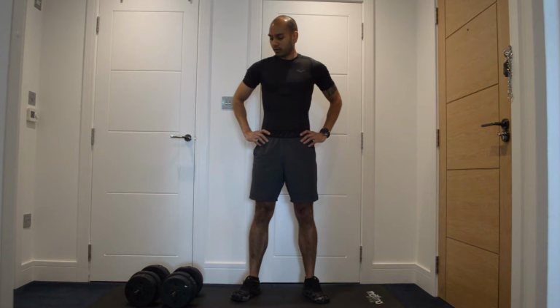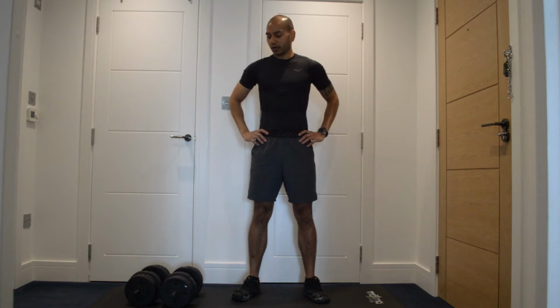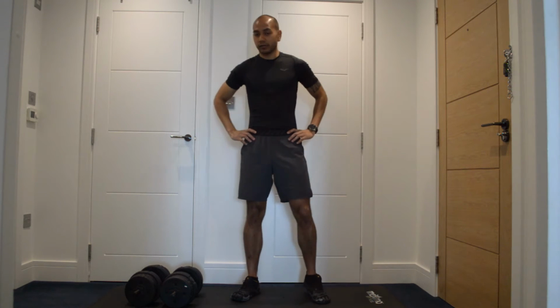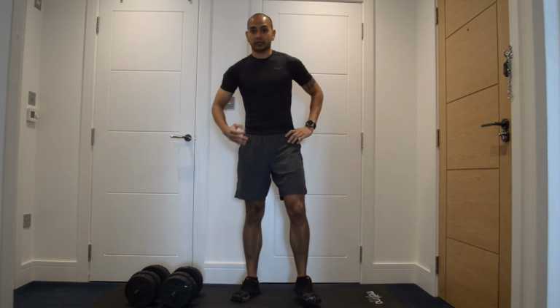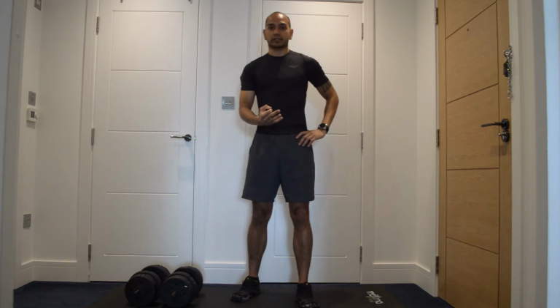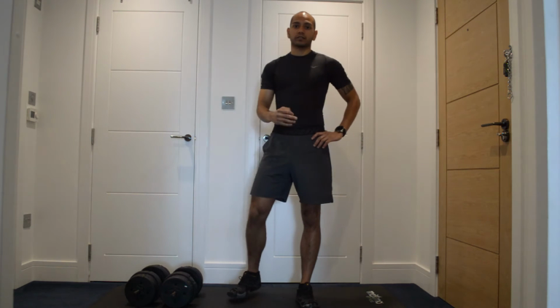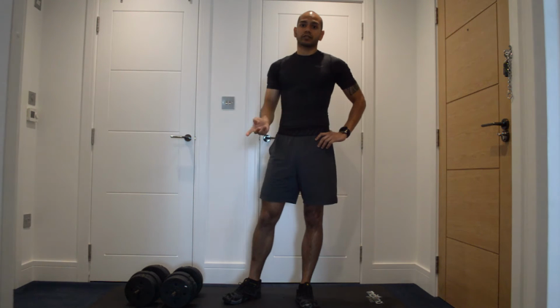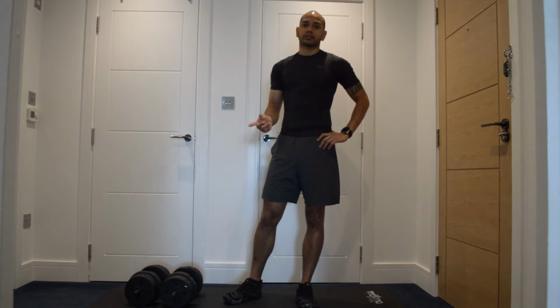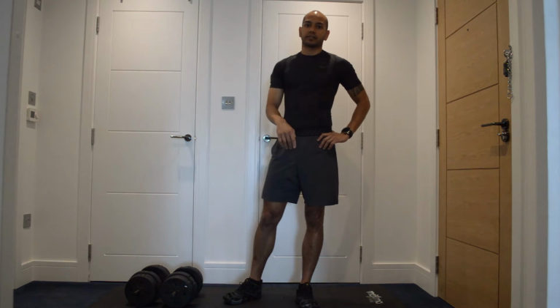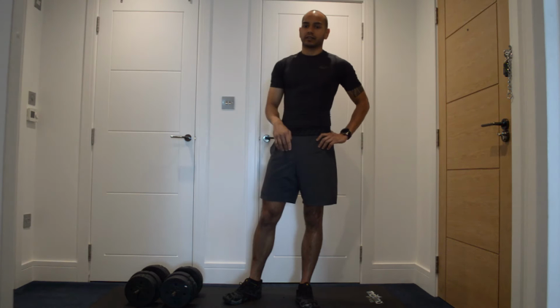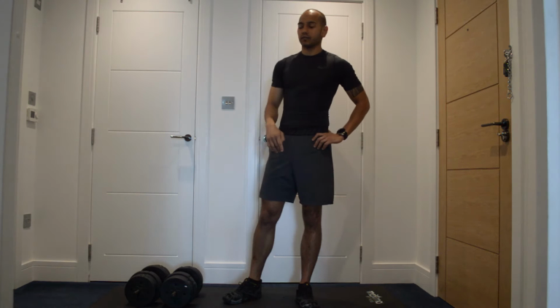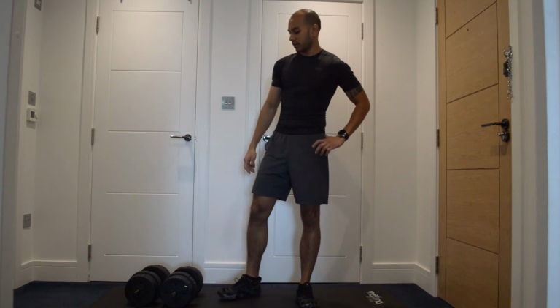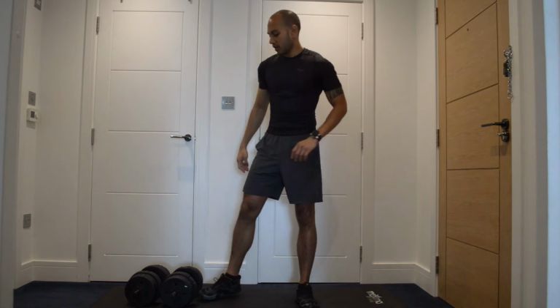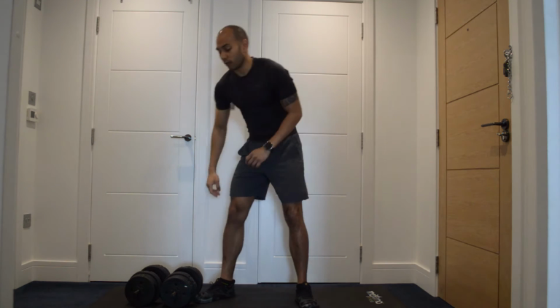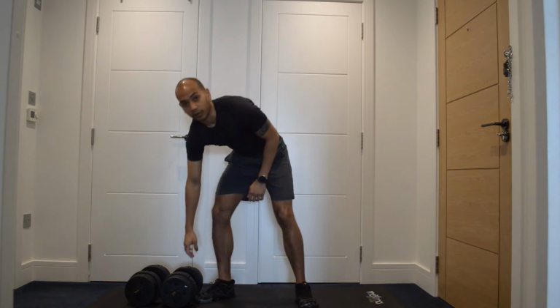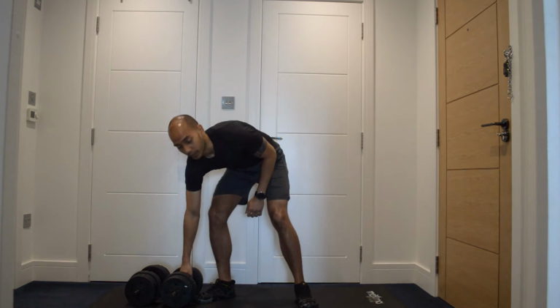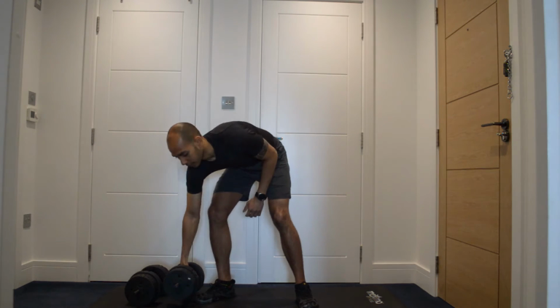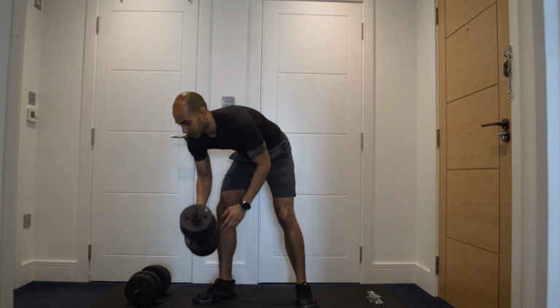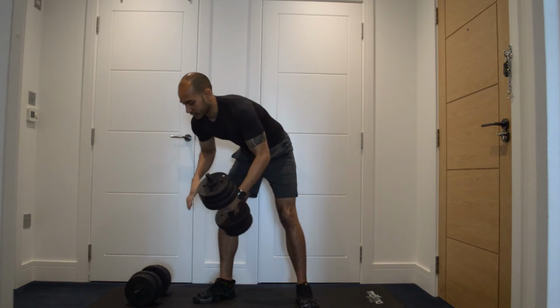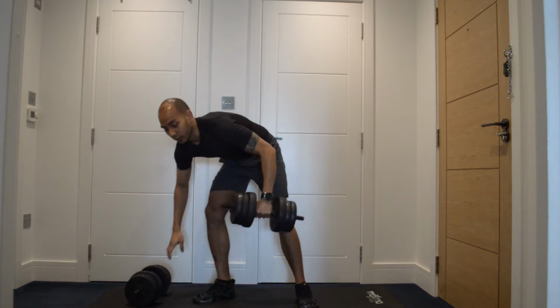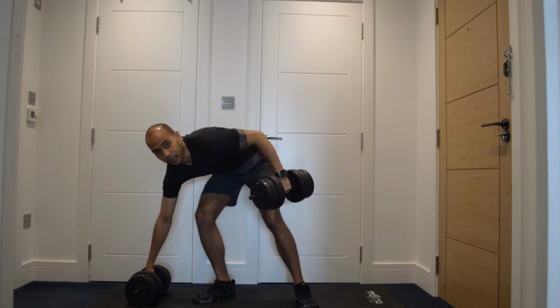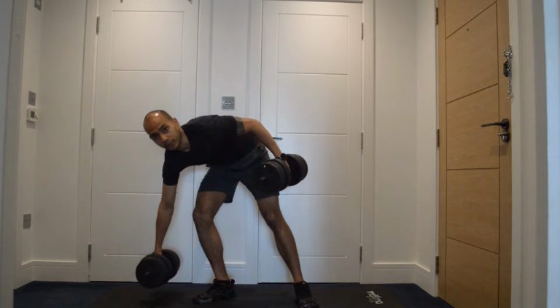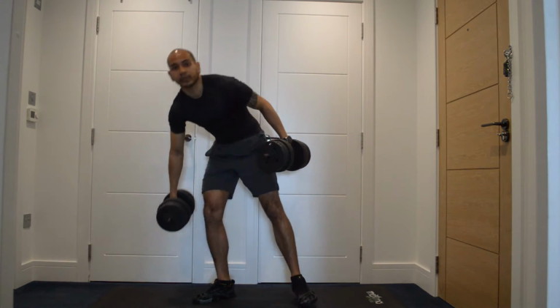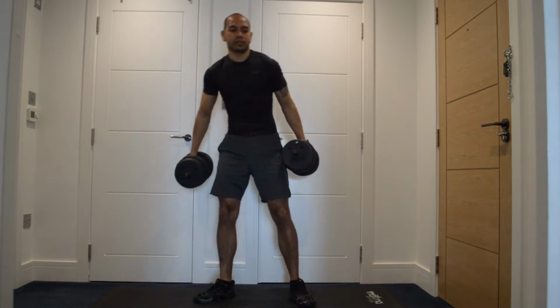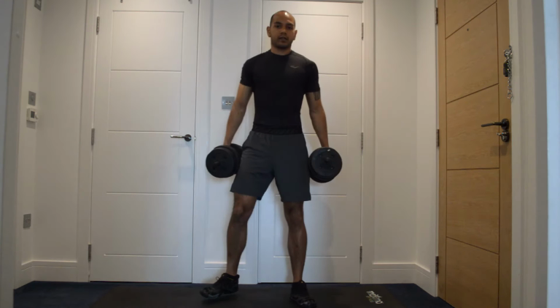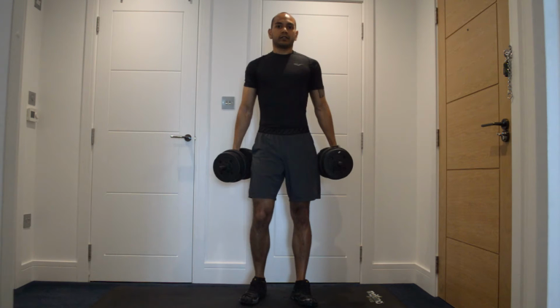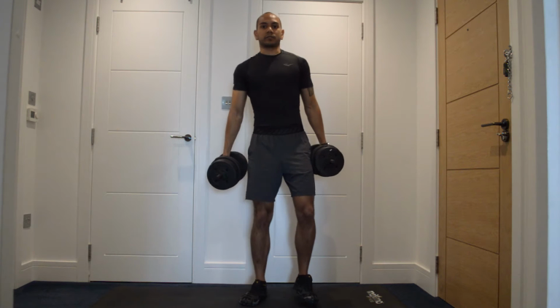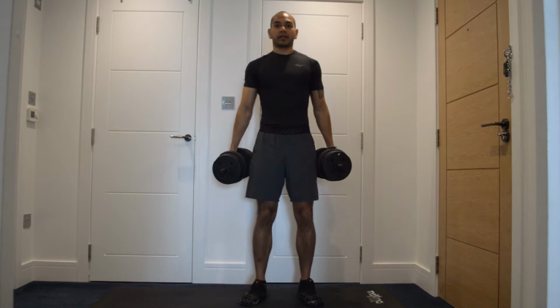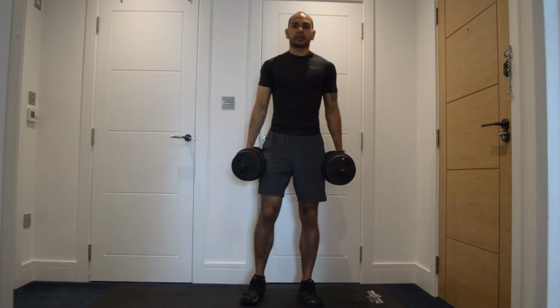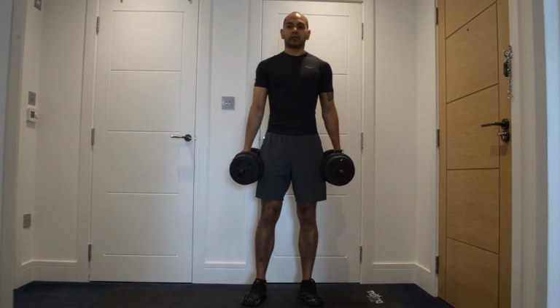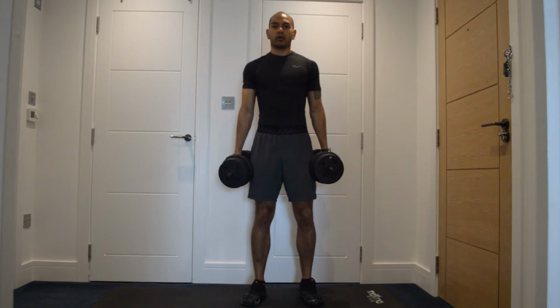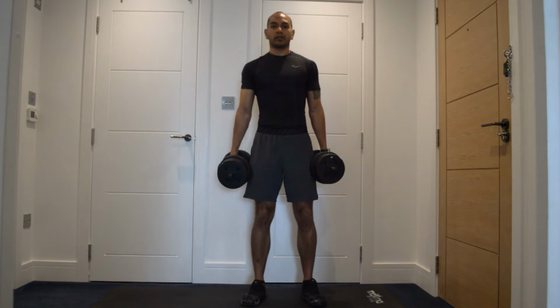All we're going to be doing is three exercises, 40 seconds on and 10 seconds off, done twice over. I'll give you a quick demo just because I might not get much time to do it while we go along.